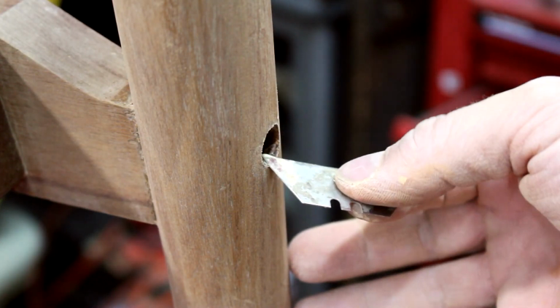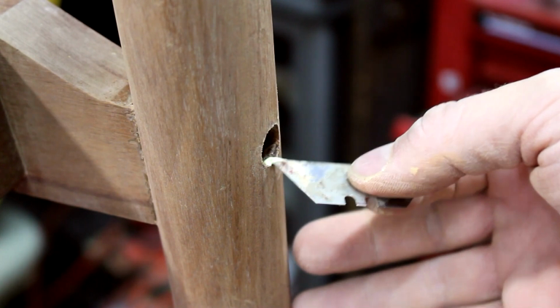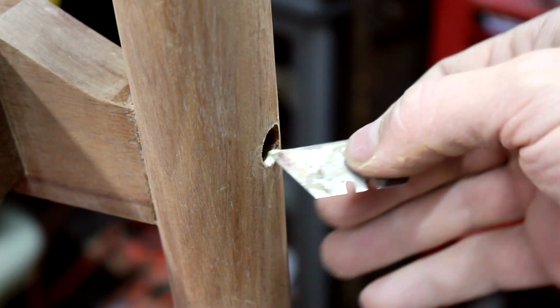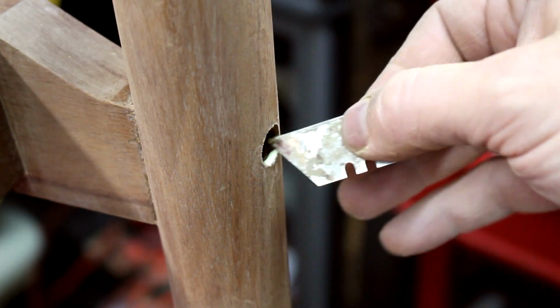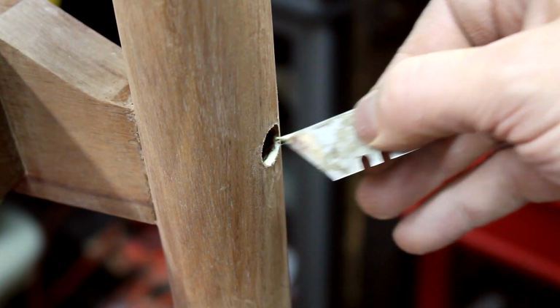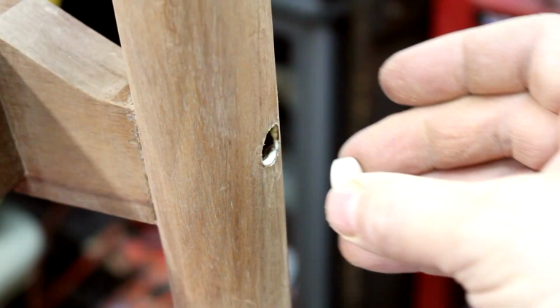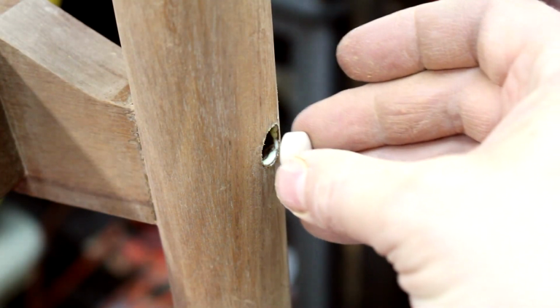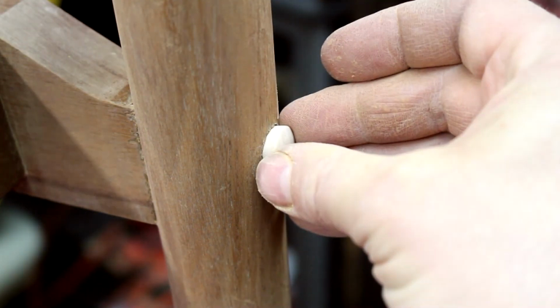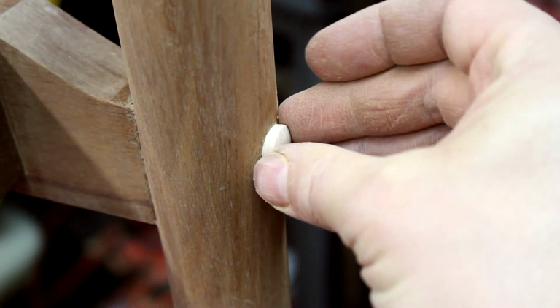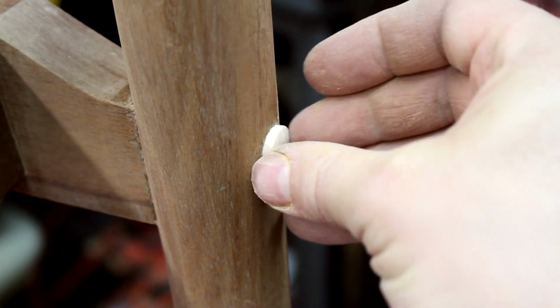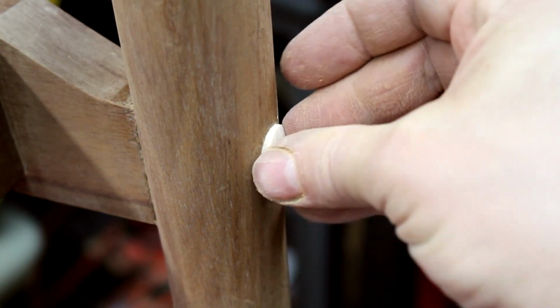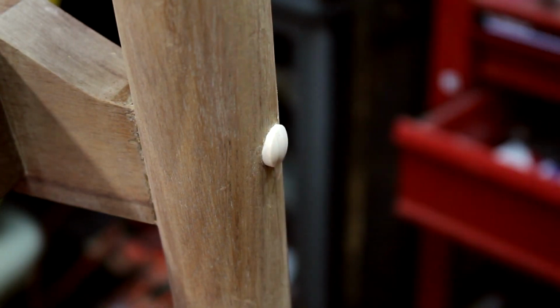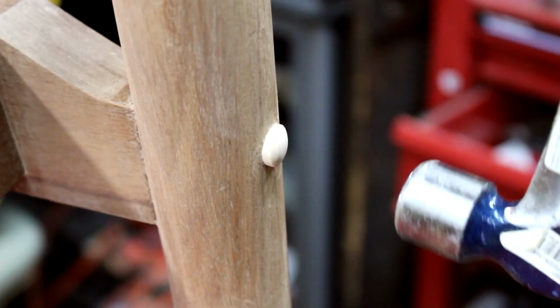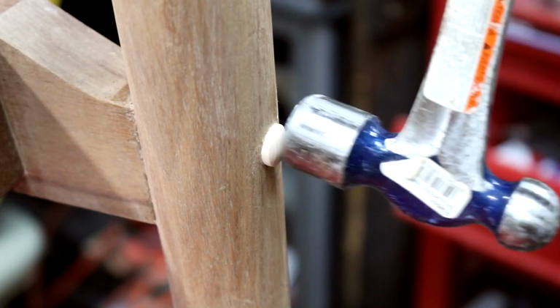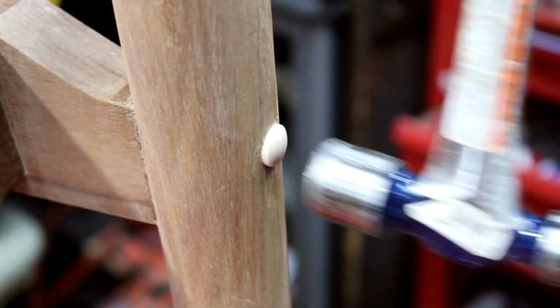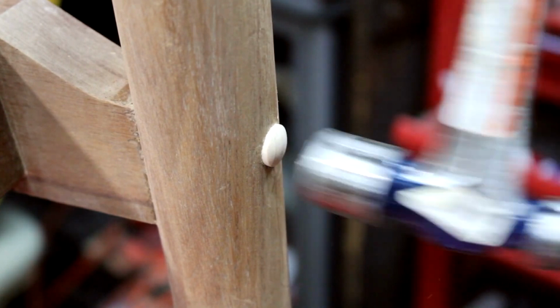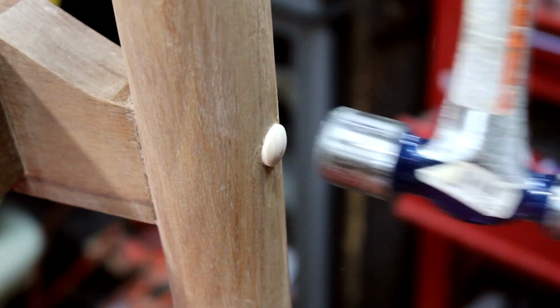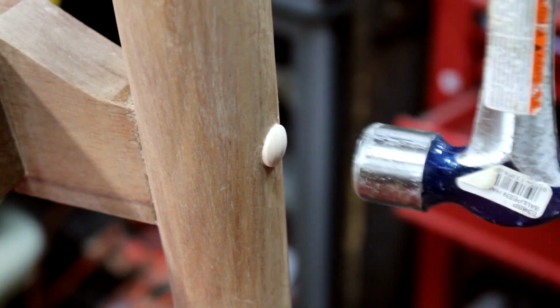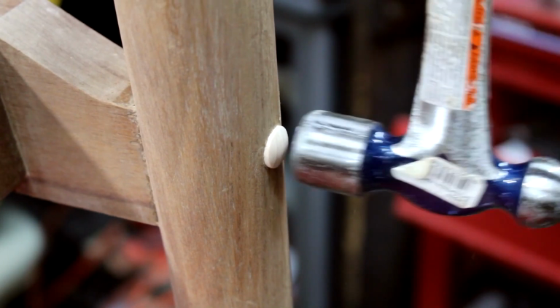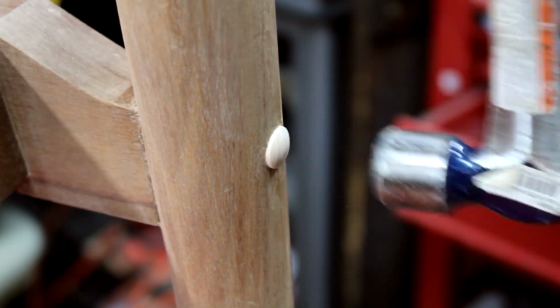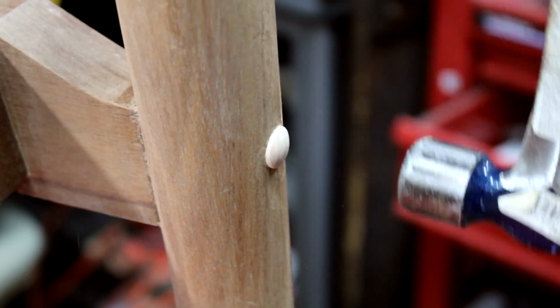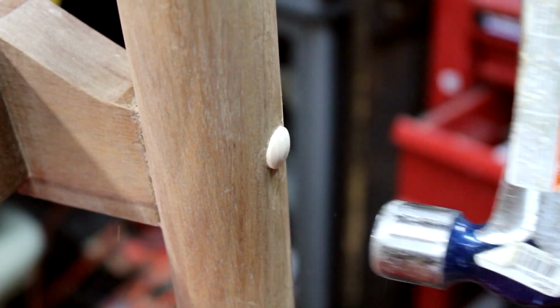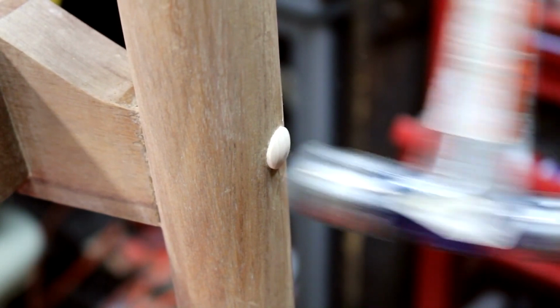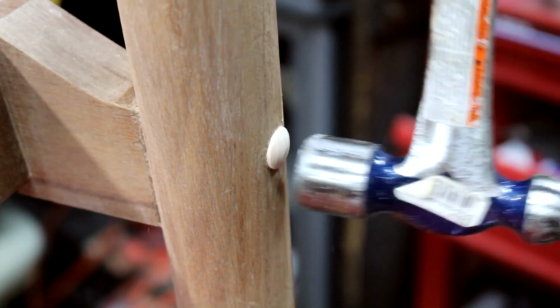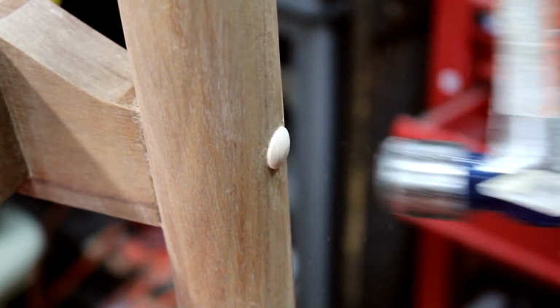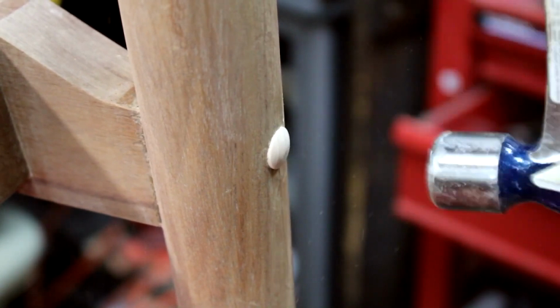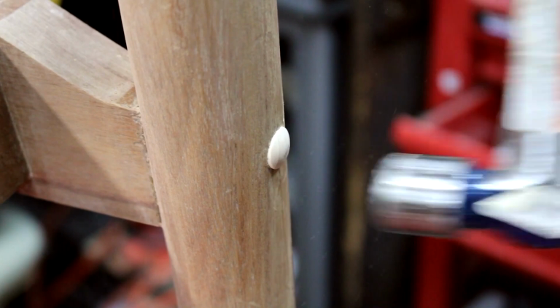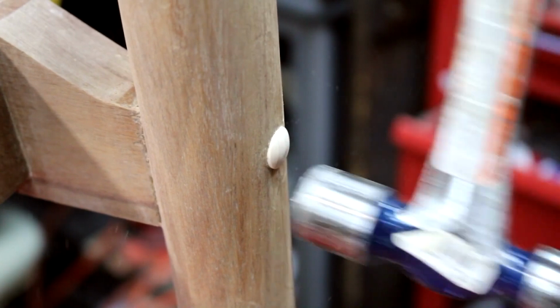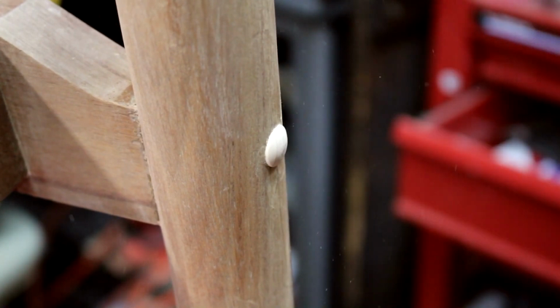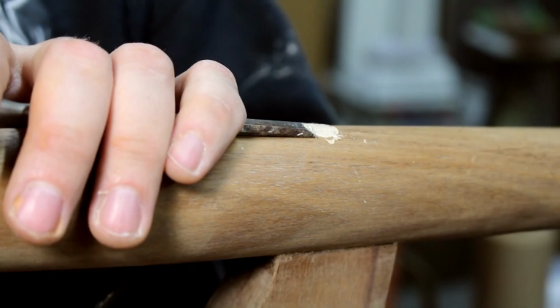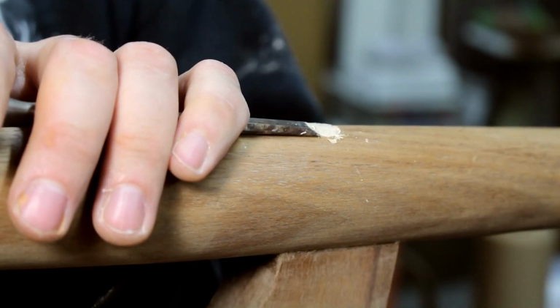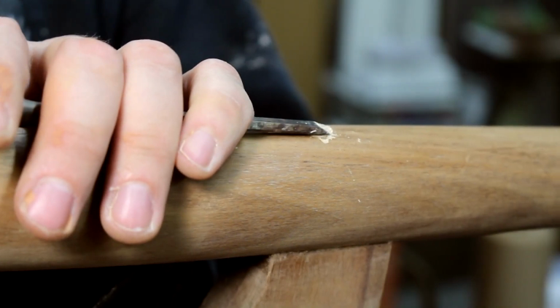Then I had to put new plugs in — a little glue and a plug, hammer it down as flush as I can get it, then use a chisel to chisel the rest of it flush with the leg.